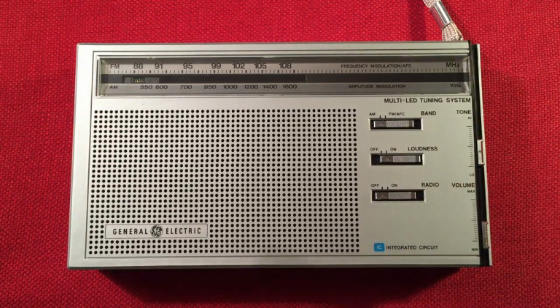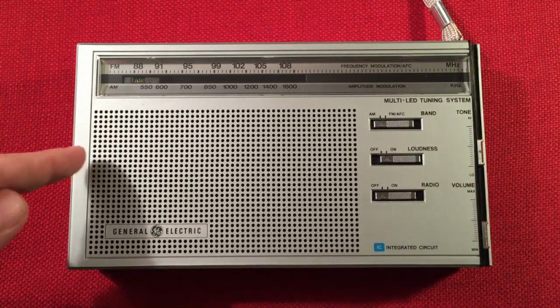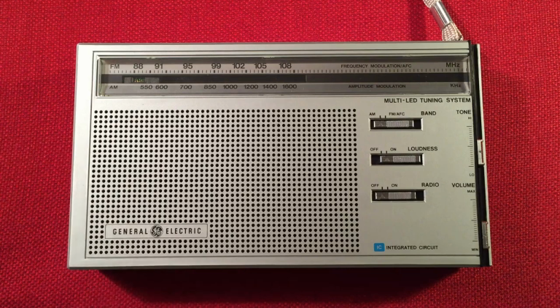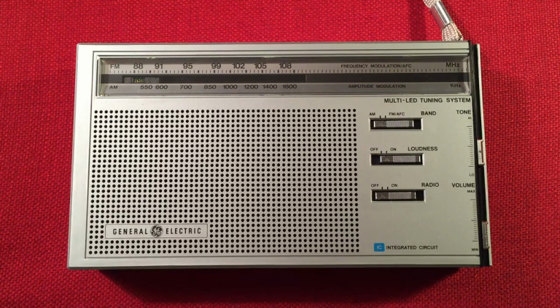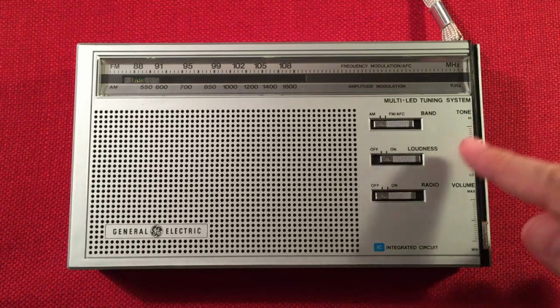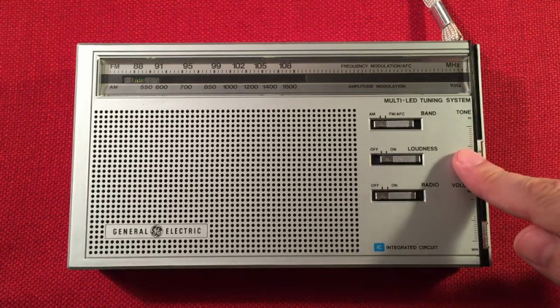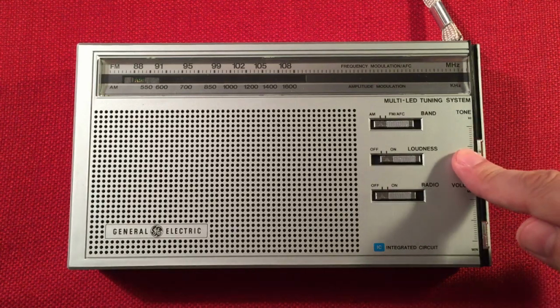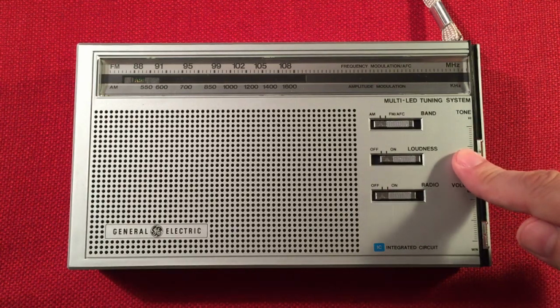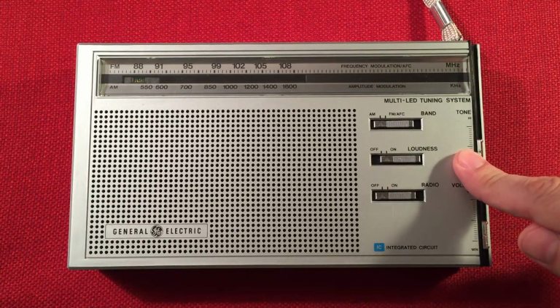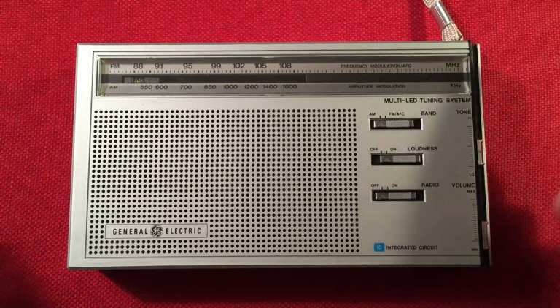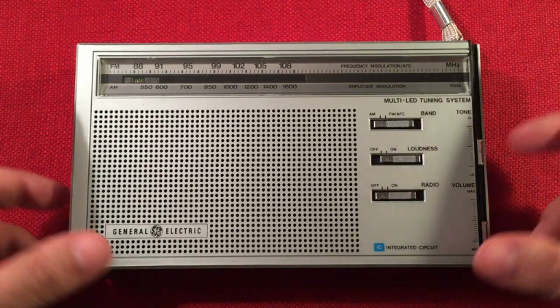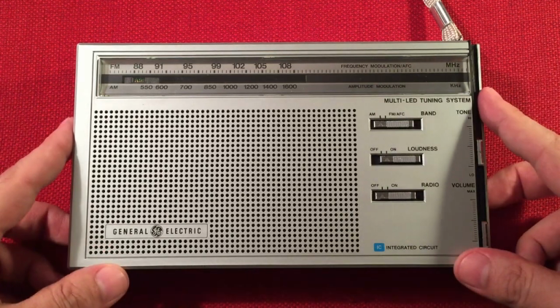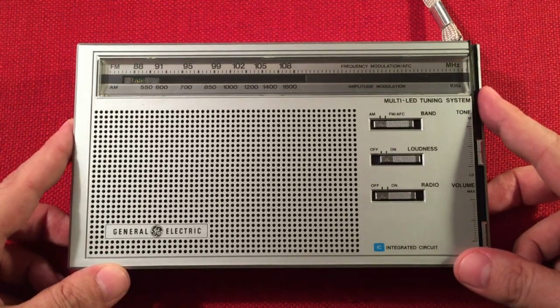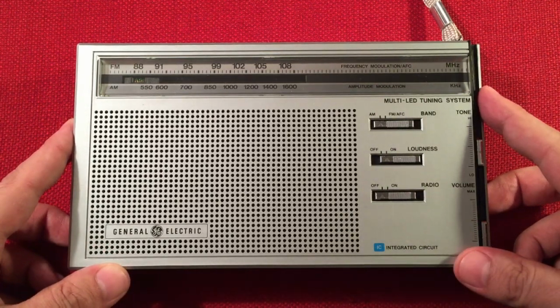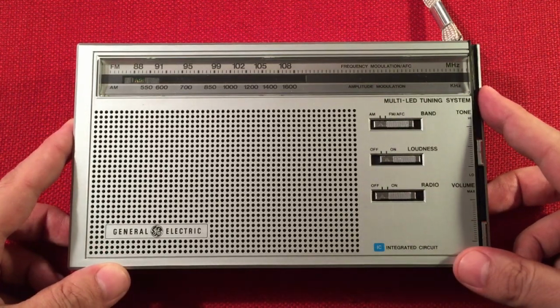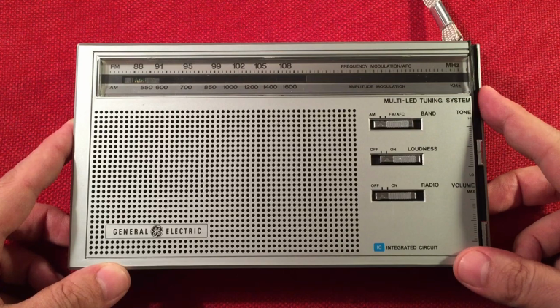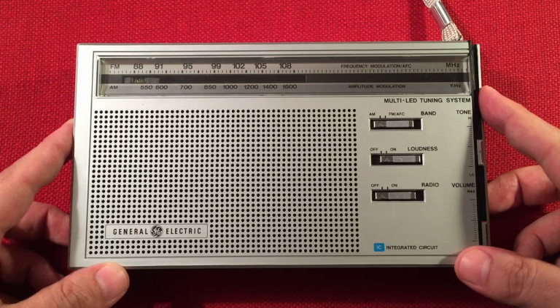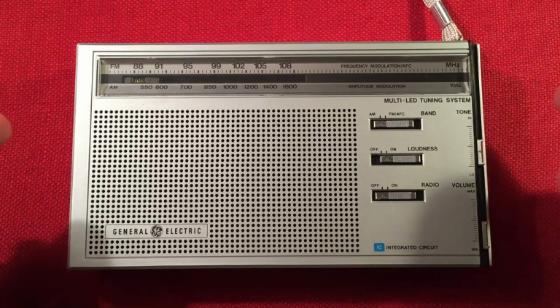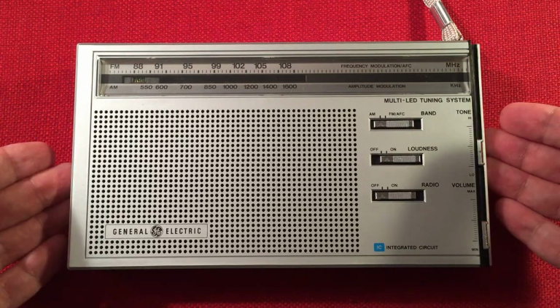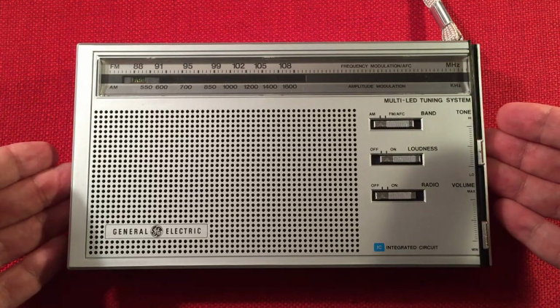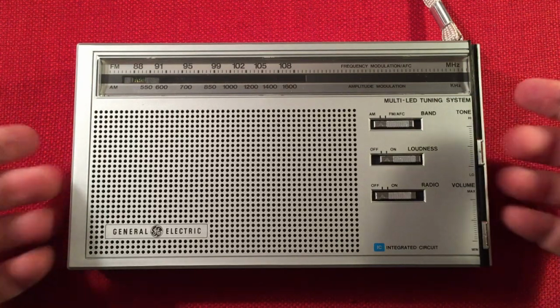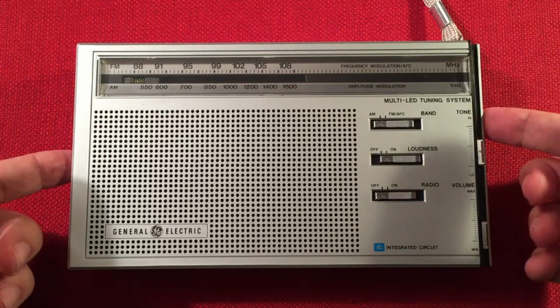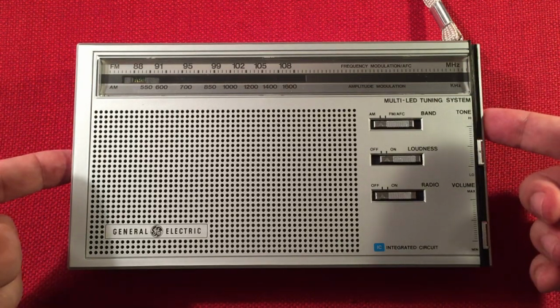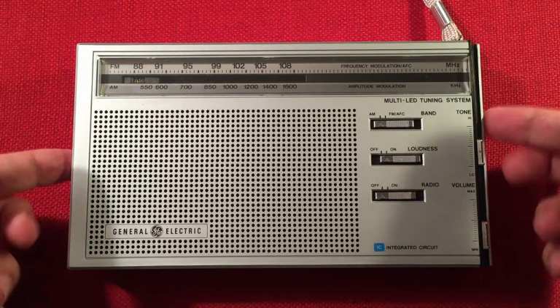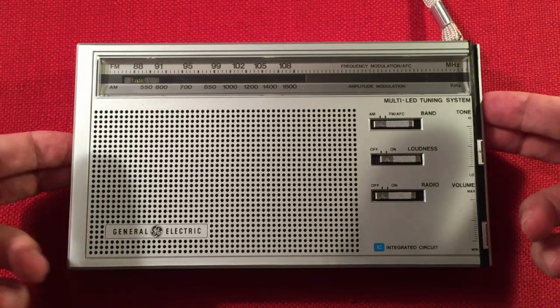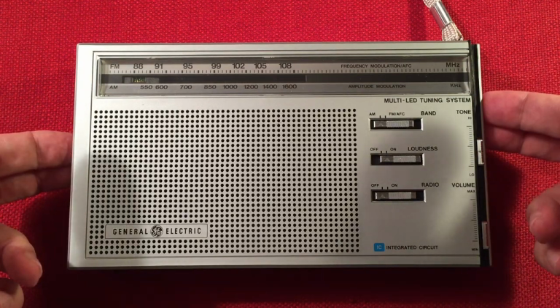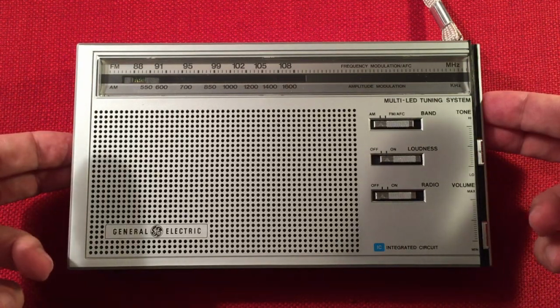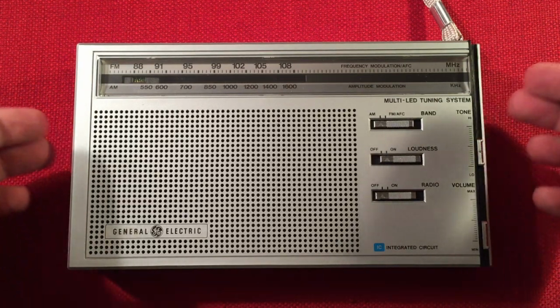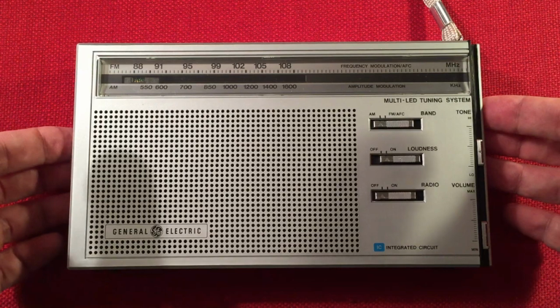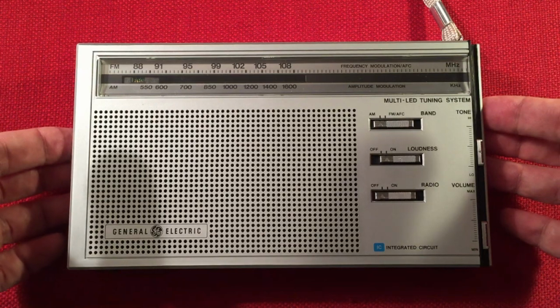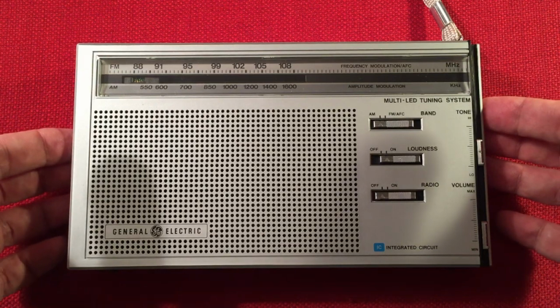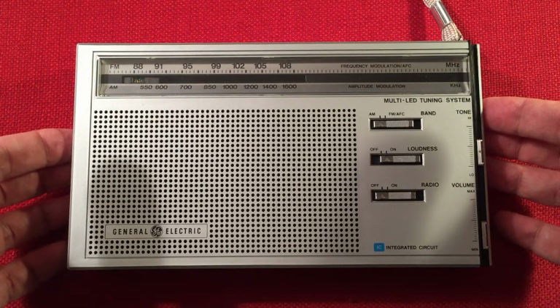In front of us we have the GE, model number 7-2865, and I'm going to do an evening medium wave band scan. A really awesome radio — we'll go over some features, we'll do a little size comparison, and we'll start cruising the evening band.